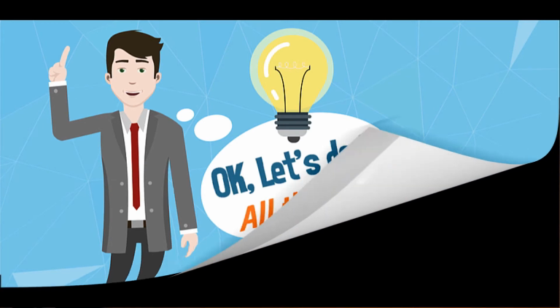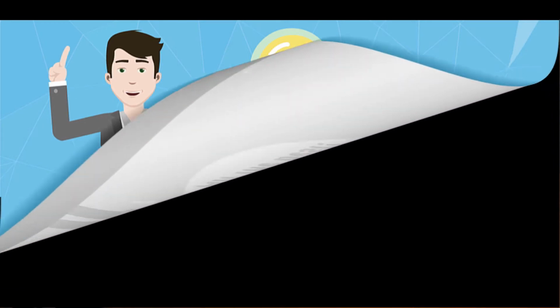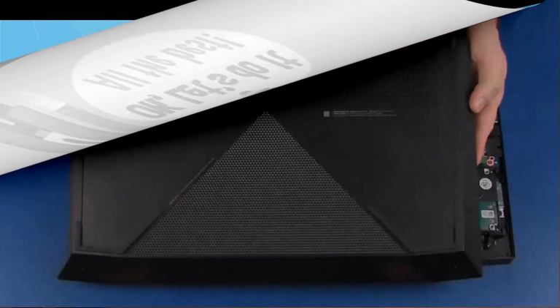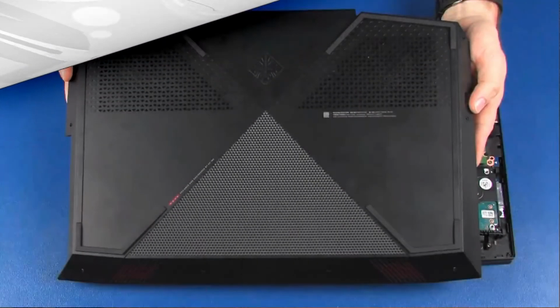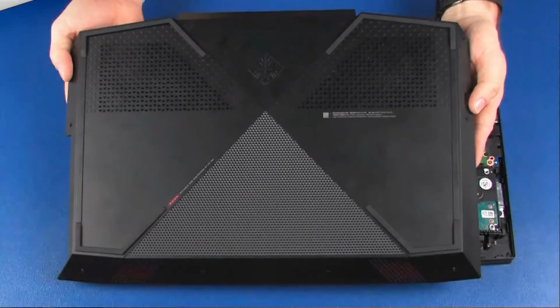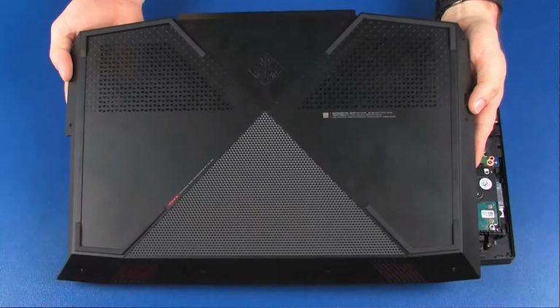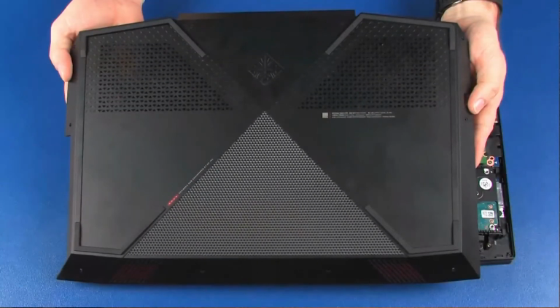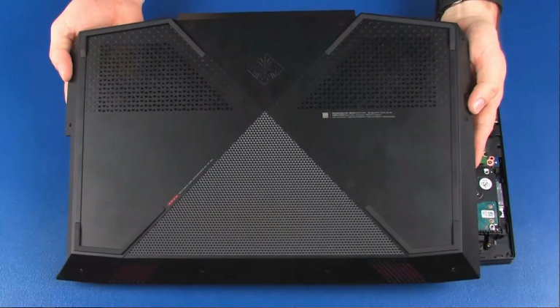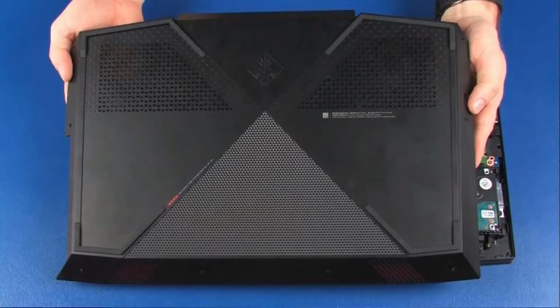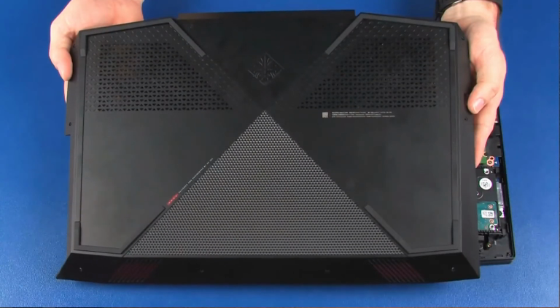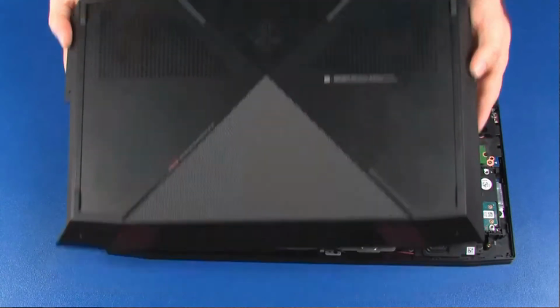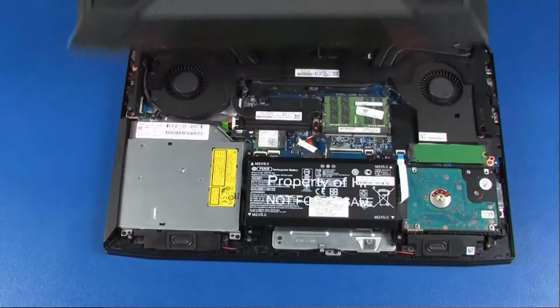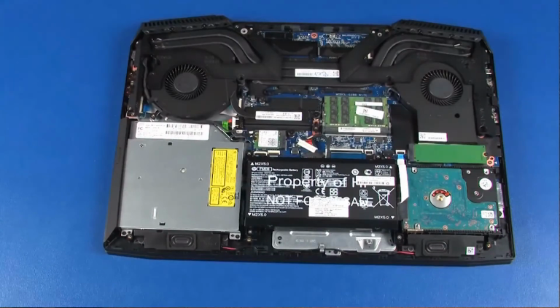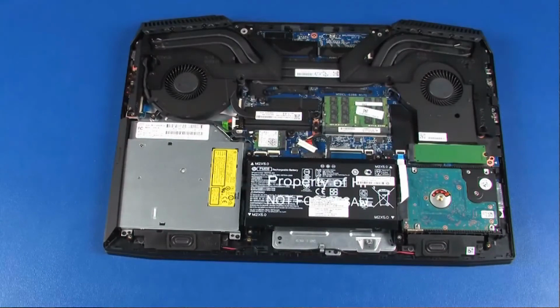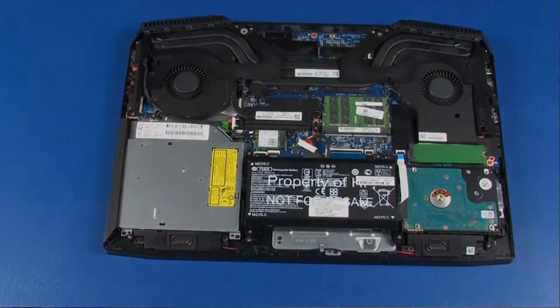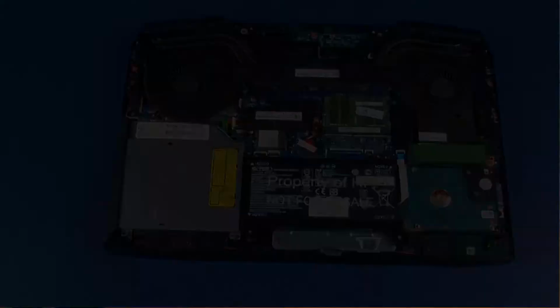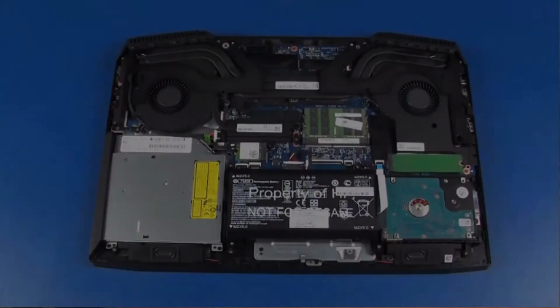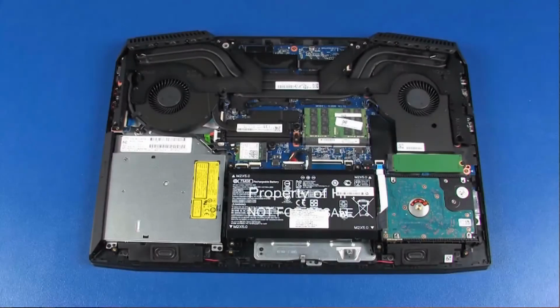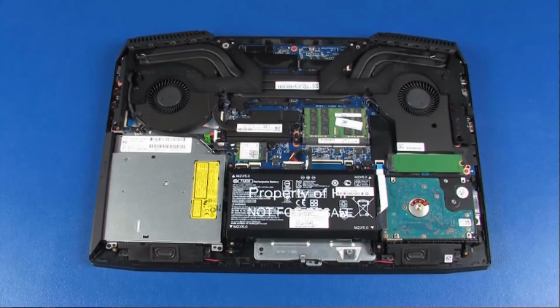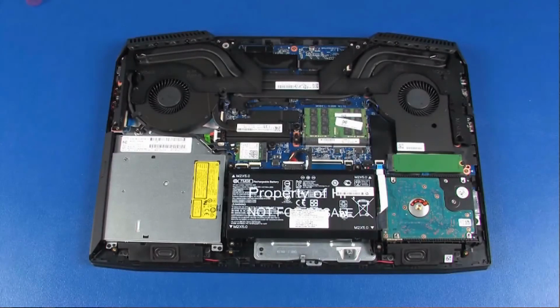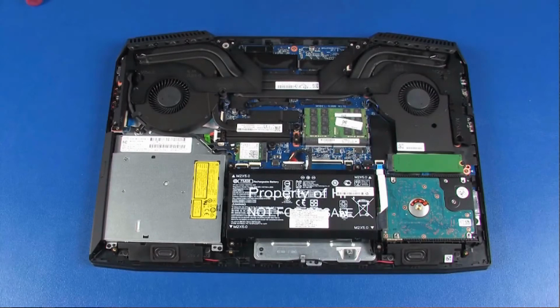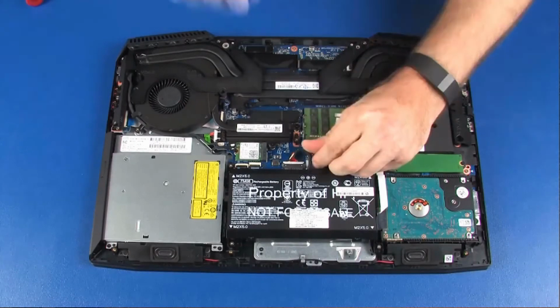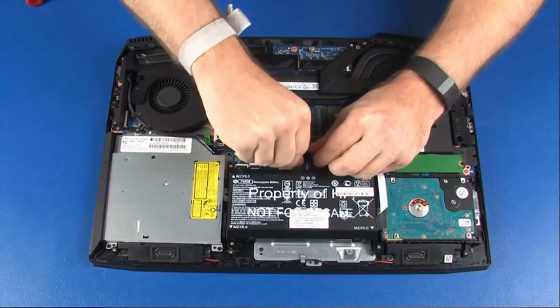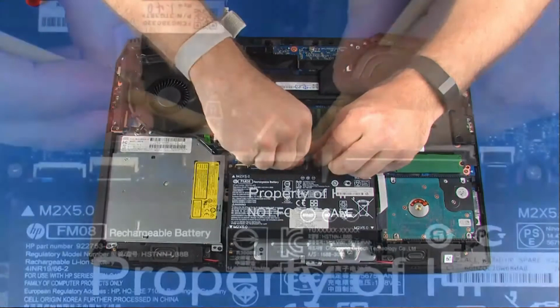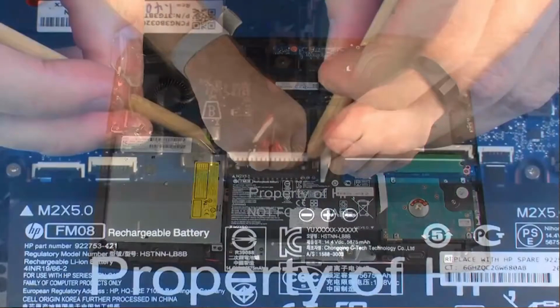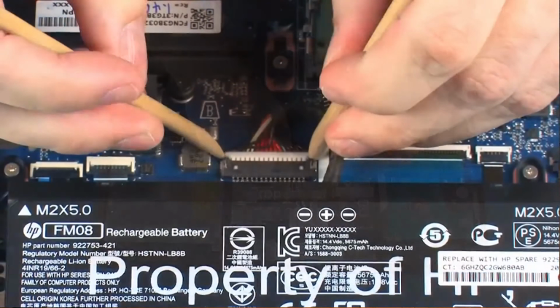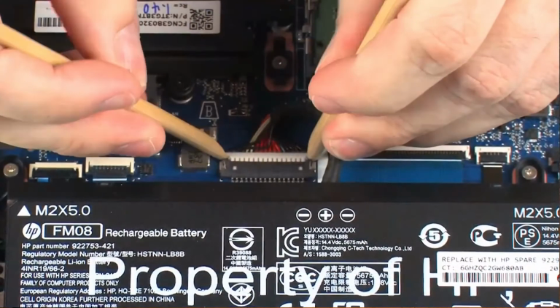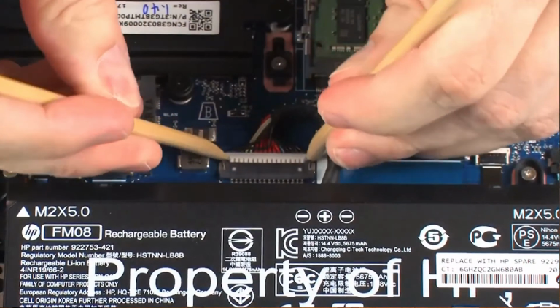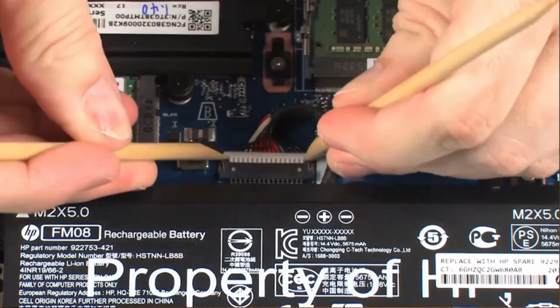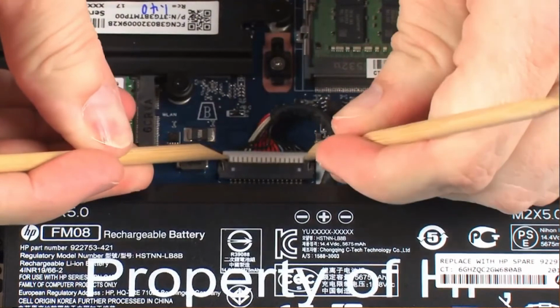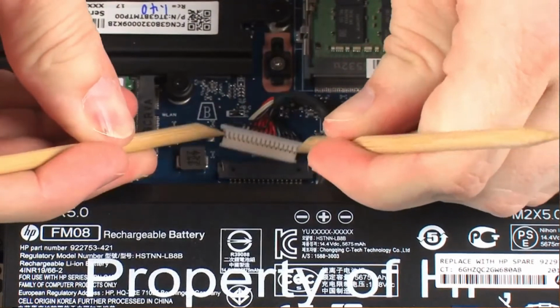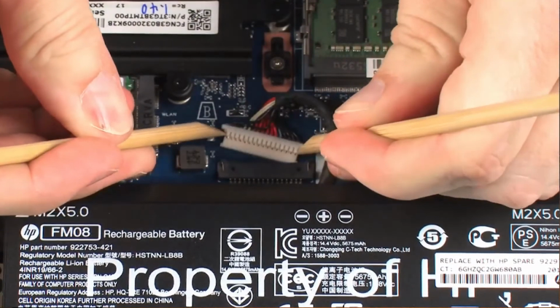Before you get started, remove the base enclosure. Disconnect the battery cable from its connector on the system board.